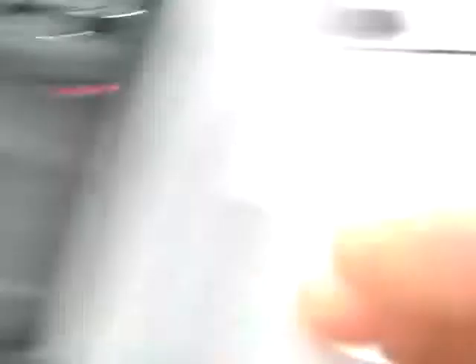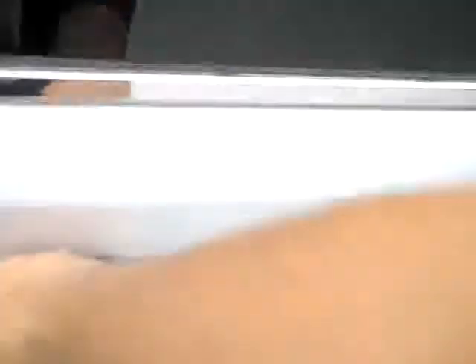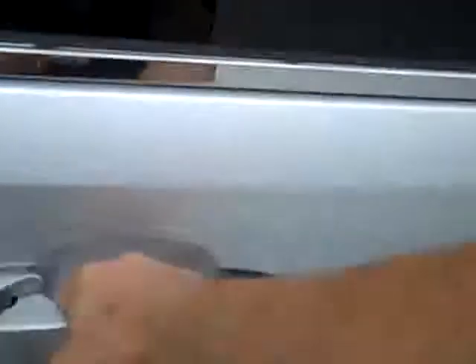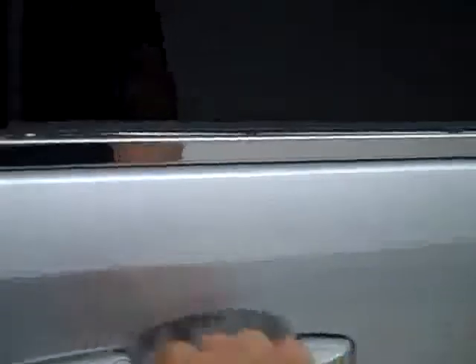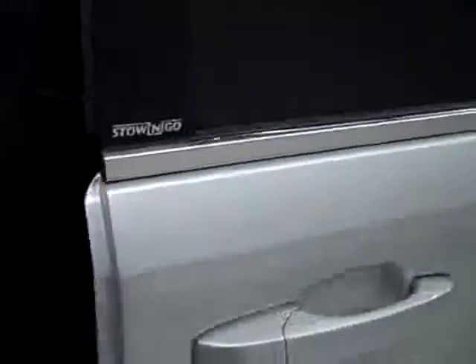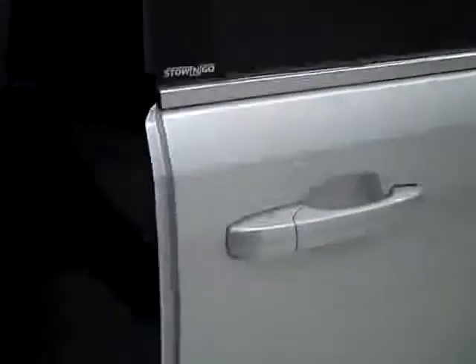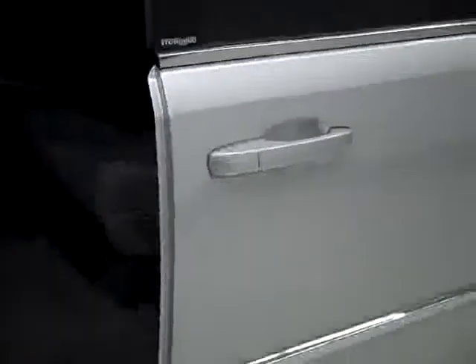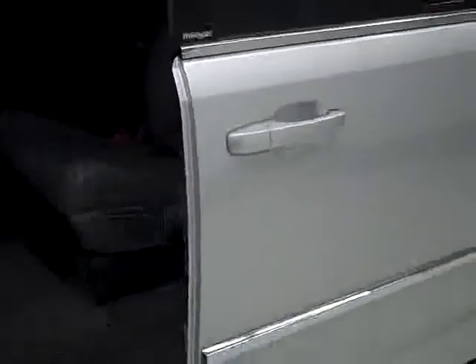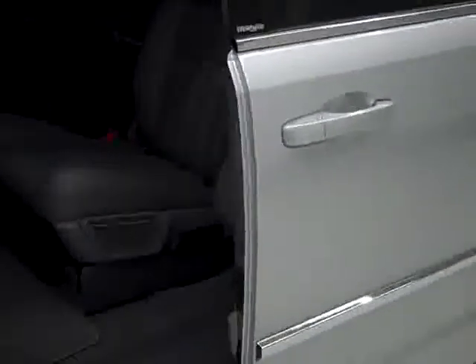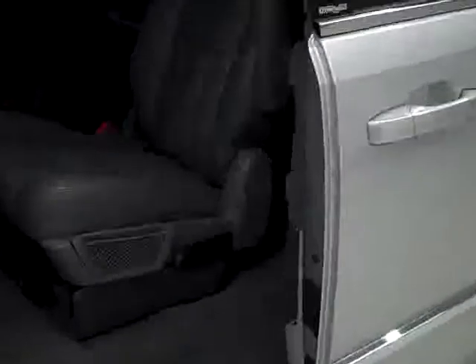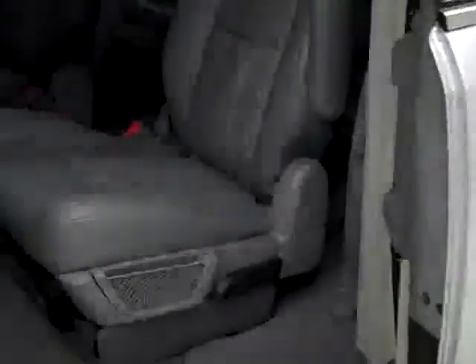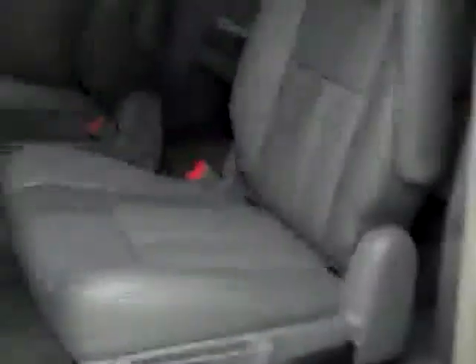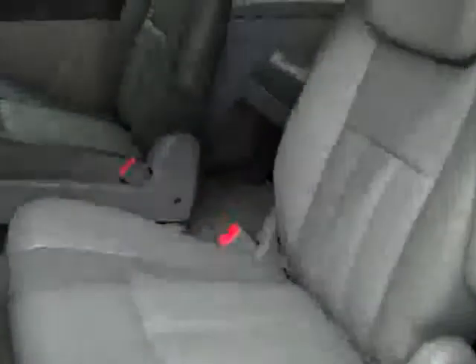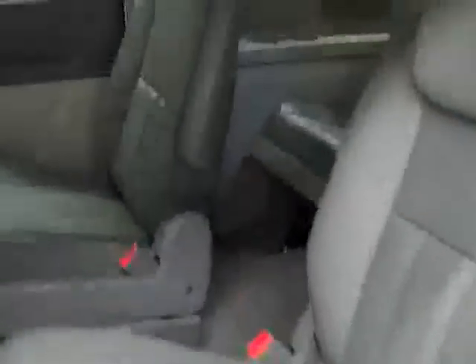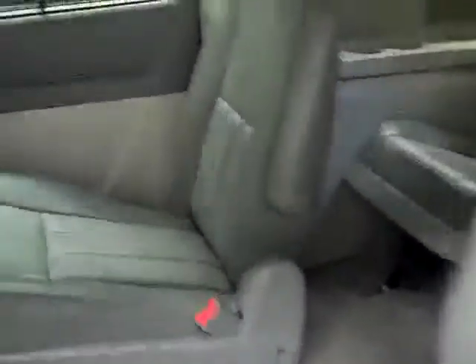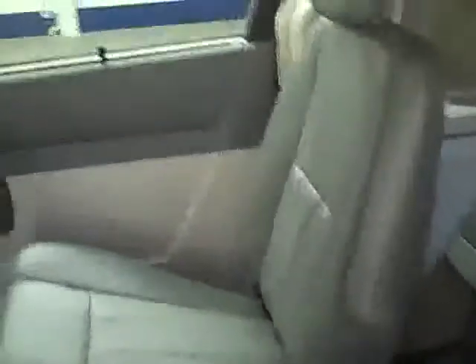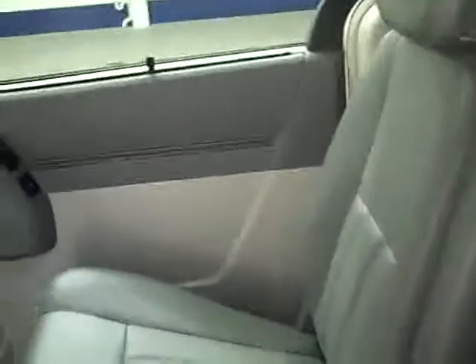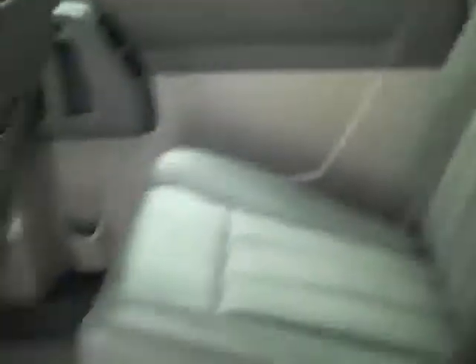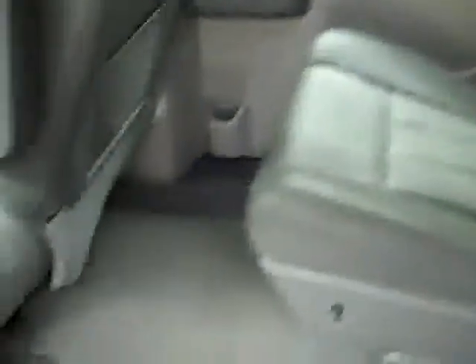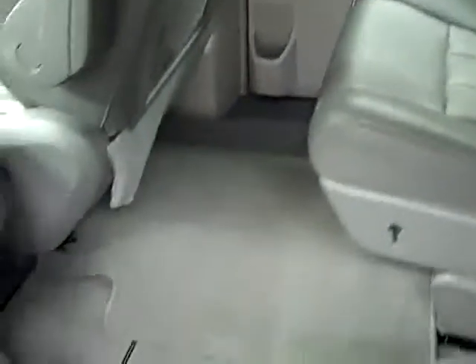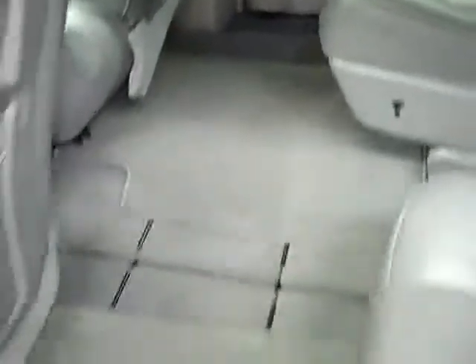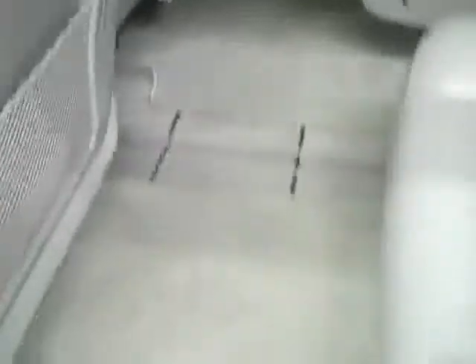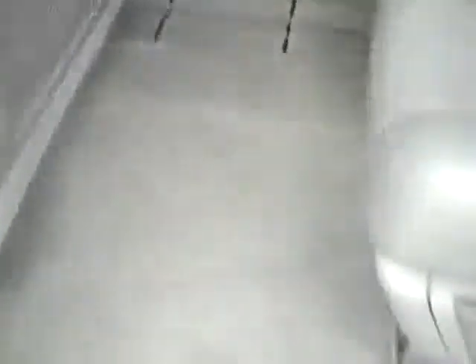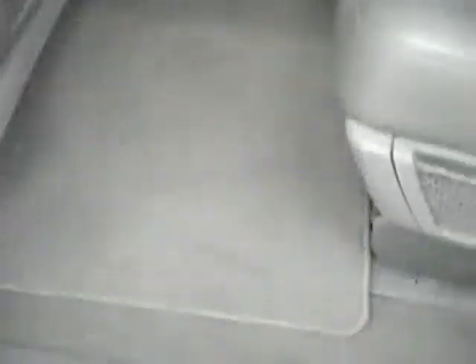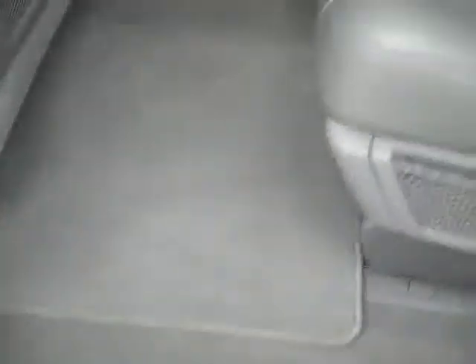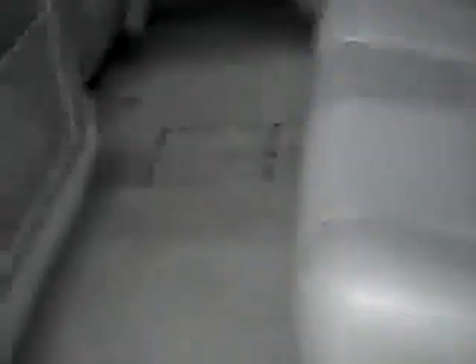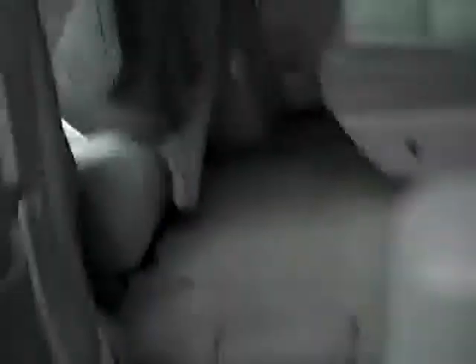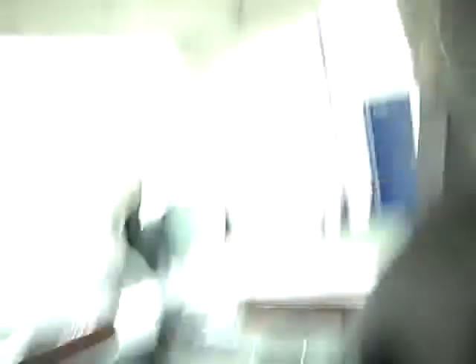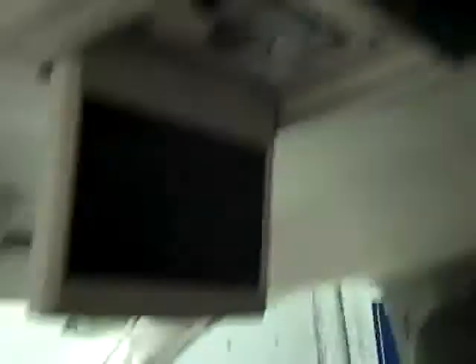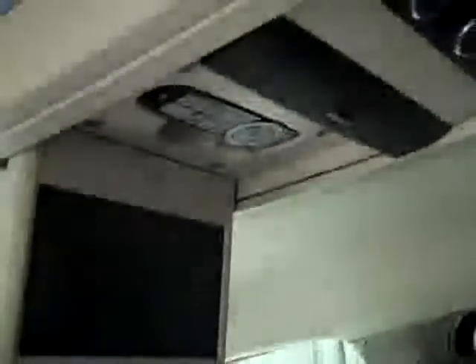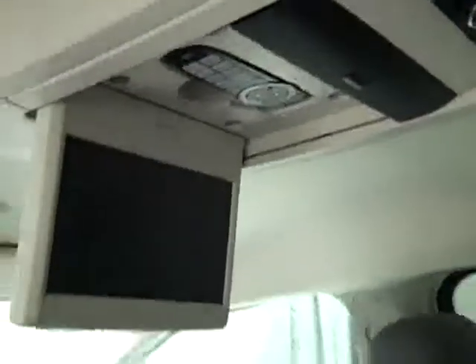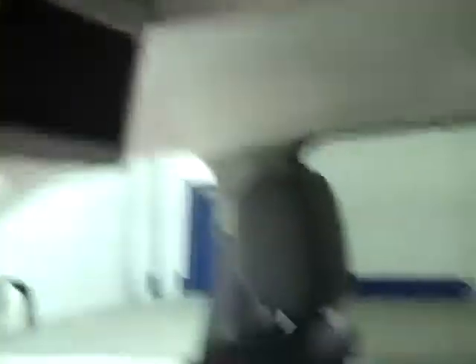These doors here are power assist — they'll open up for you. The quad seating or captain's chairs are in really good shape, no damage there, and the floors are very clean too.